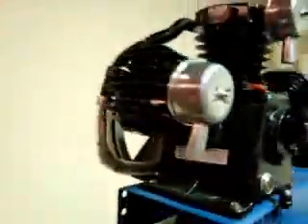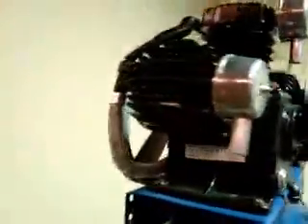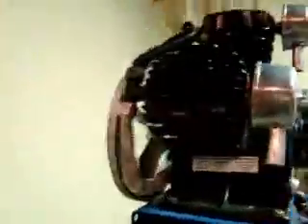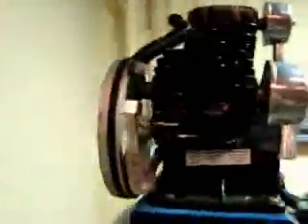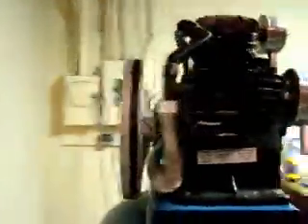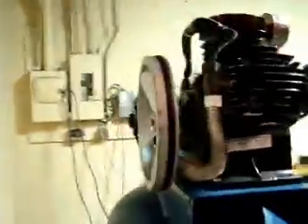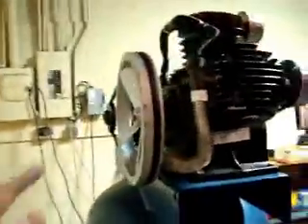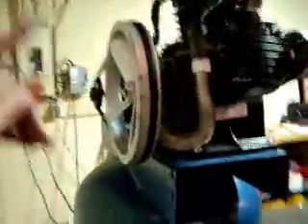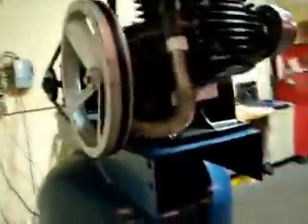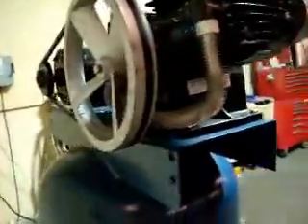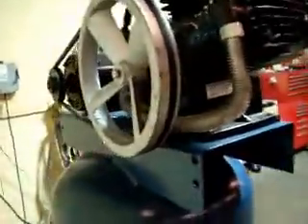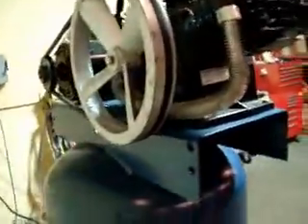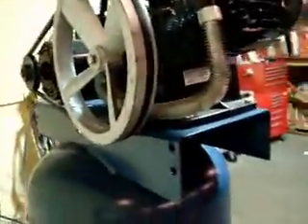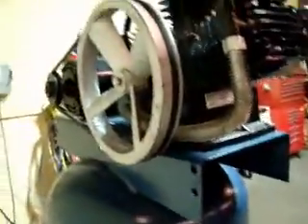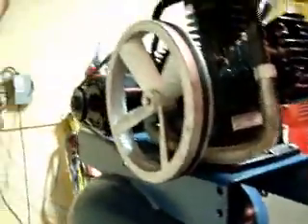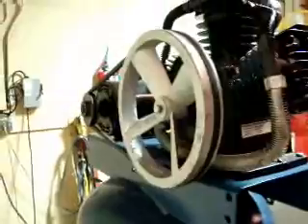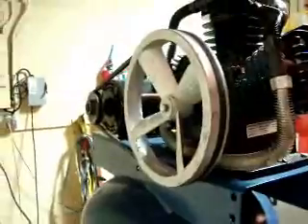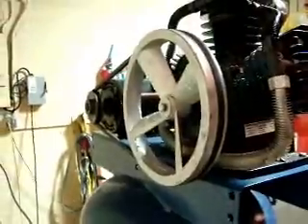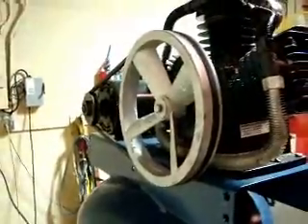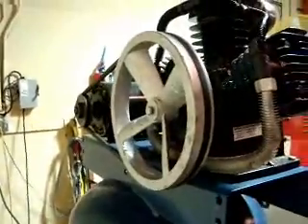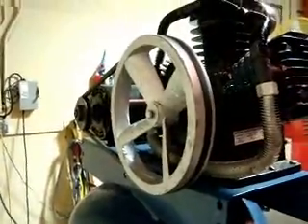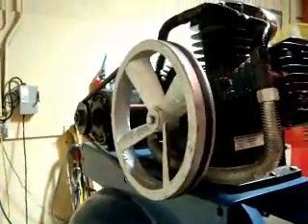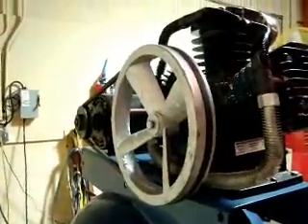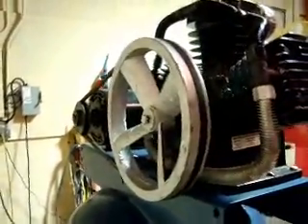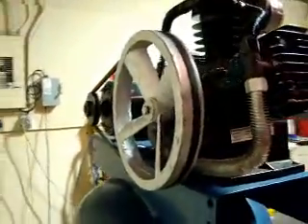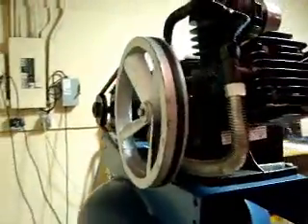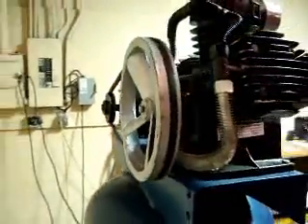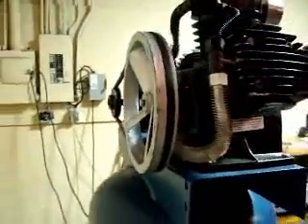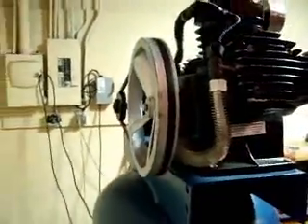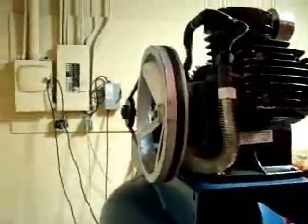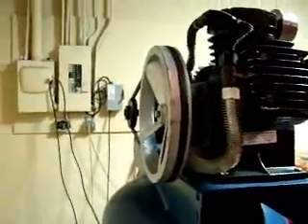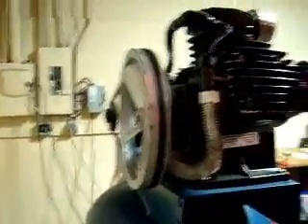The whole metal shroud — the belt shroud — was all bent up, so we just removed it and threw it in the scrap bin.